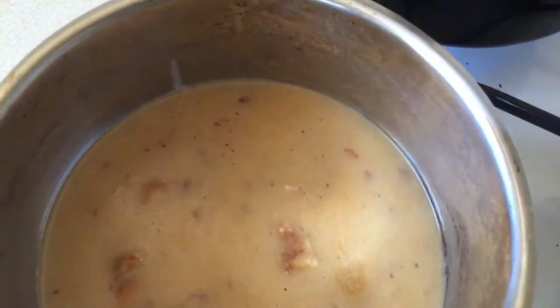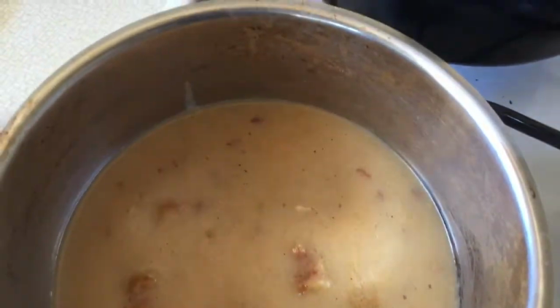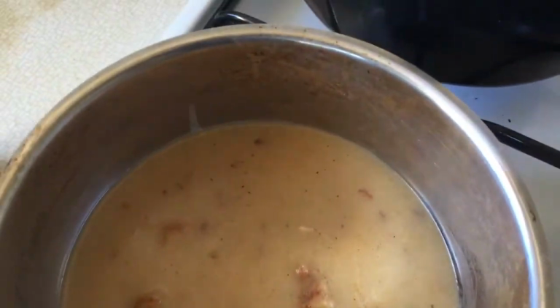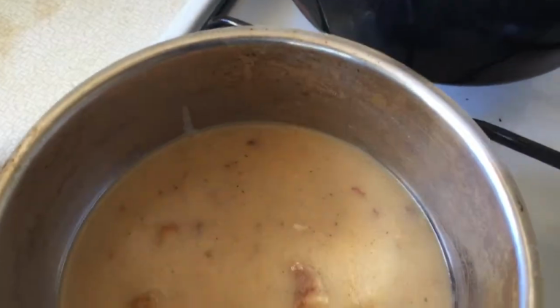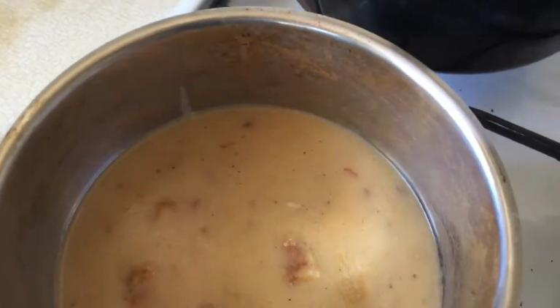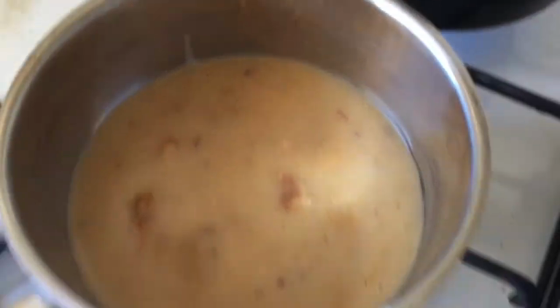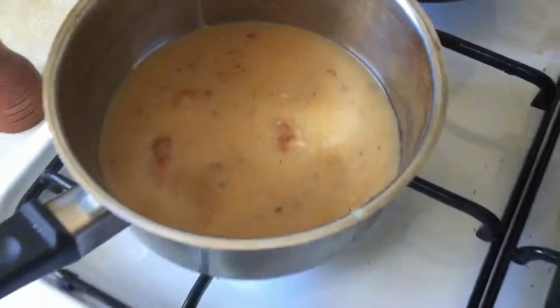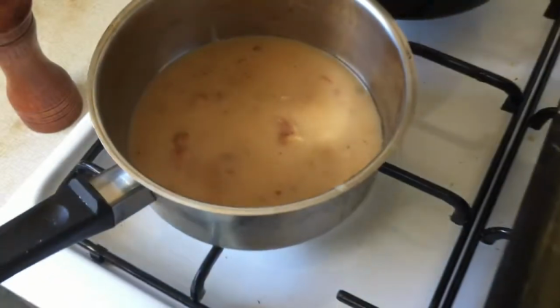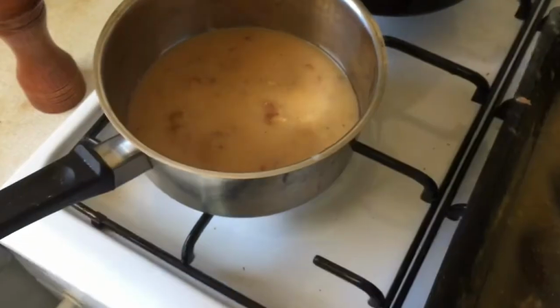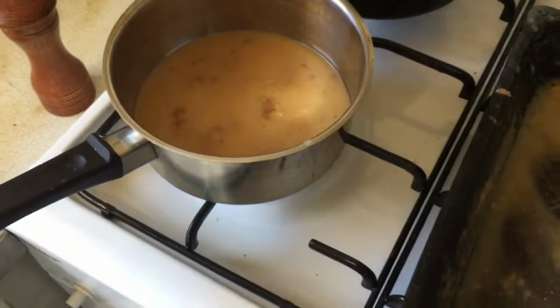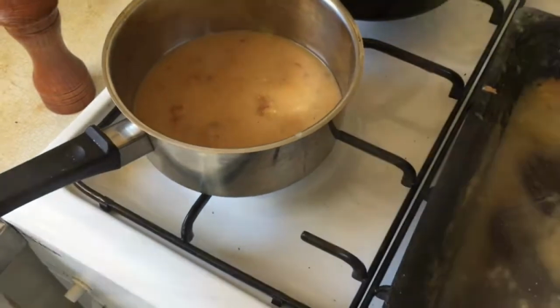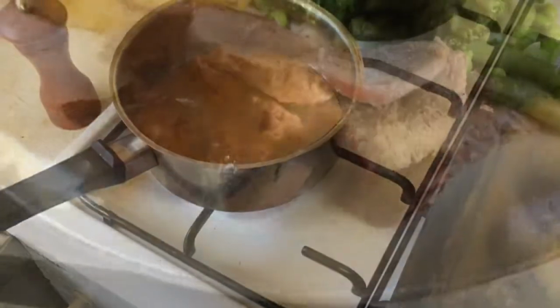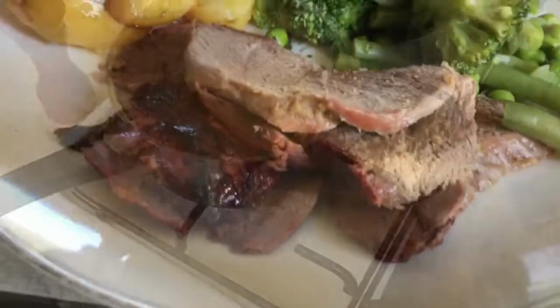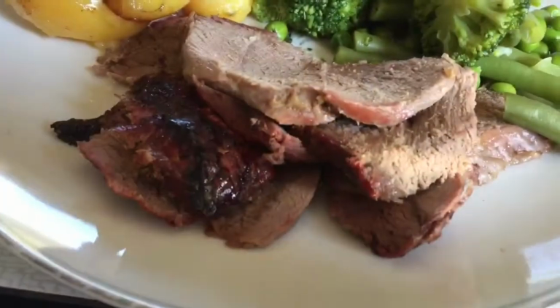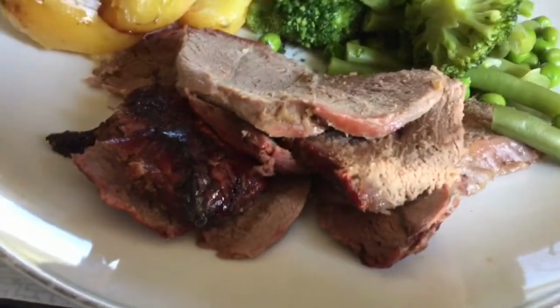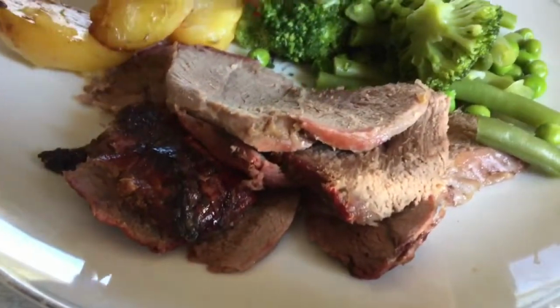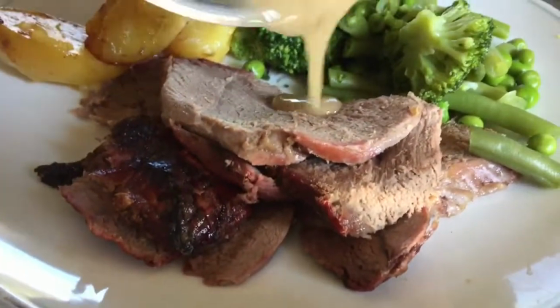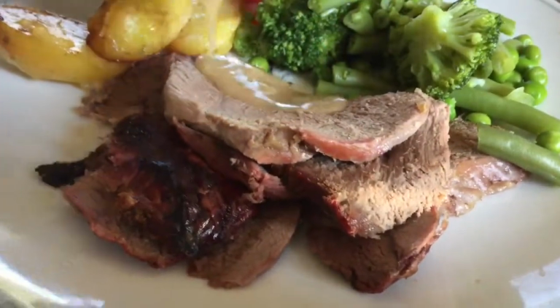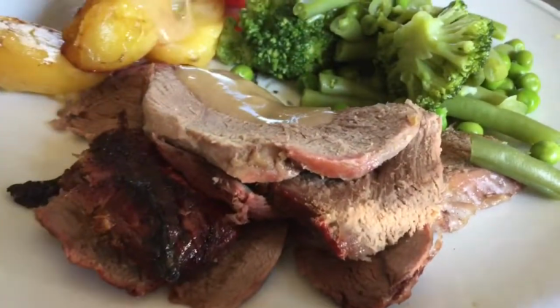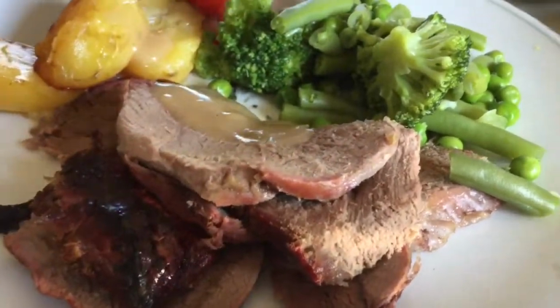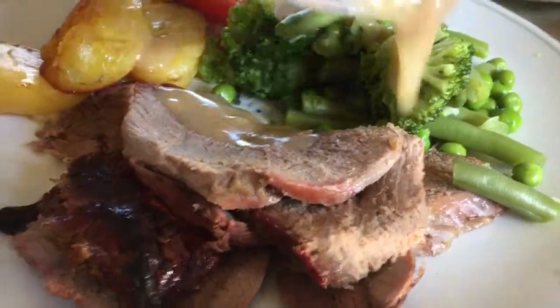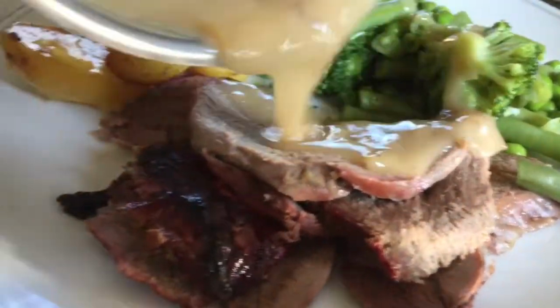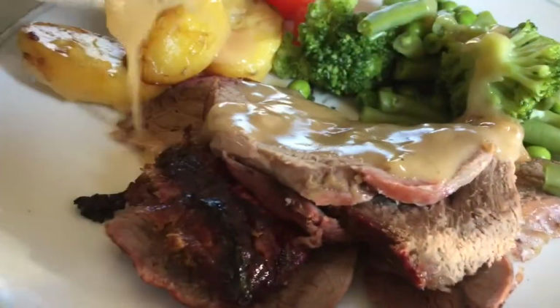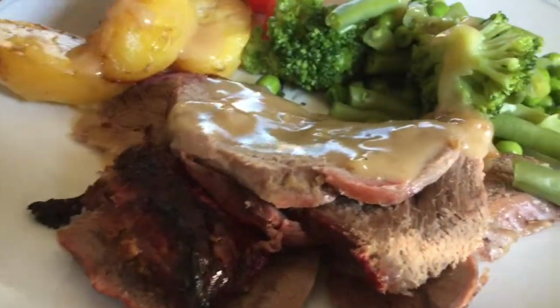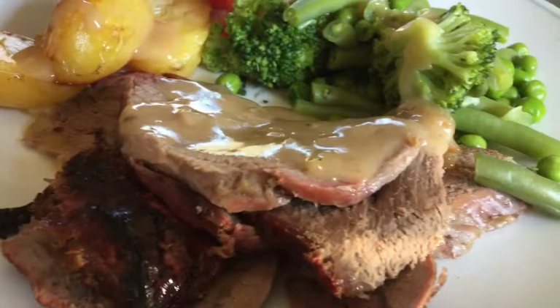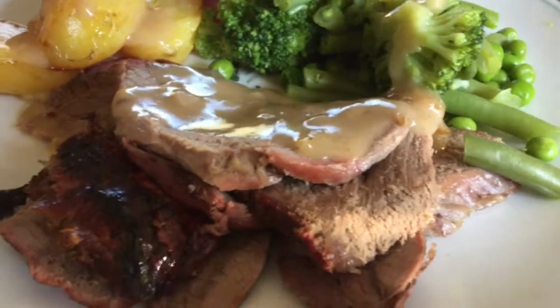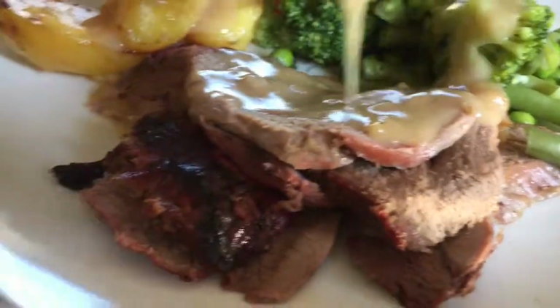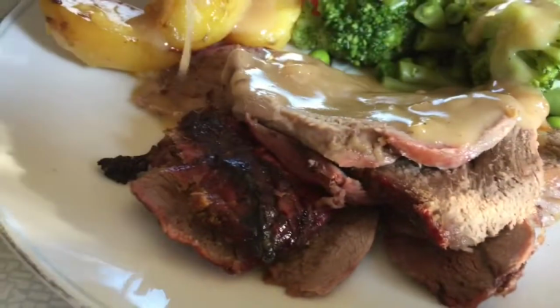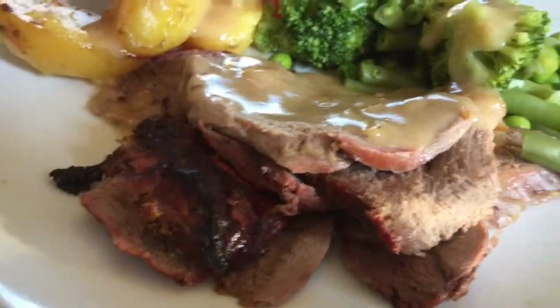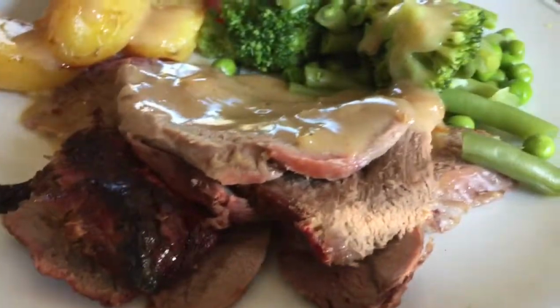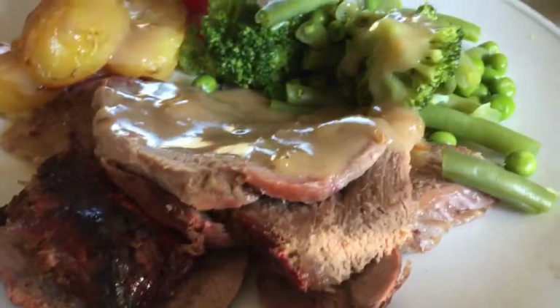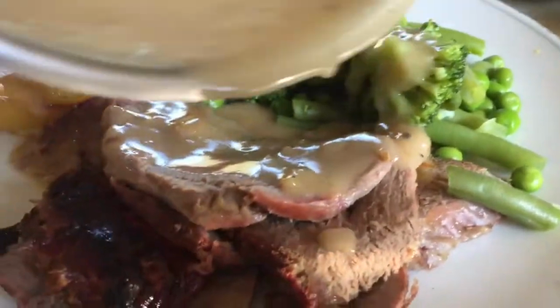Today I'm going to show you how to make this really tasty gravy. It's really easy to make and is great to have with roast beef, lamb or pork.